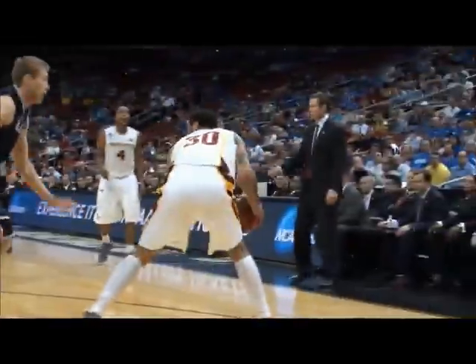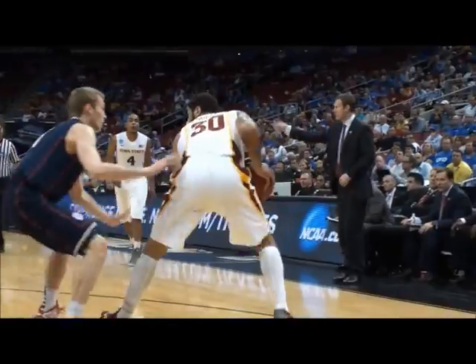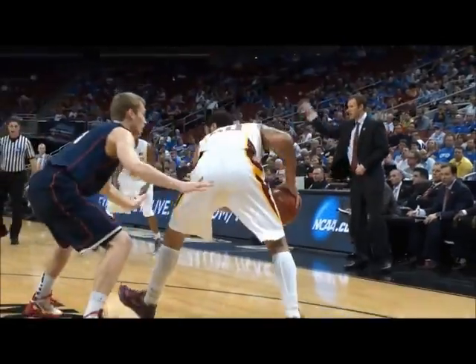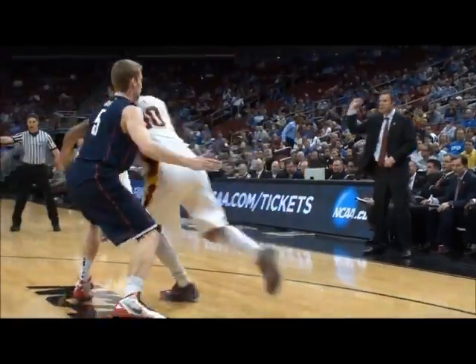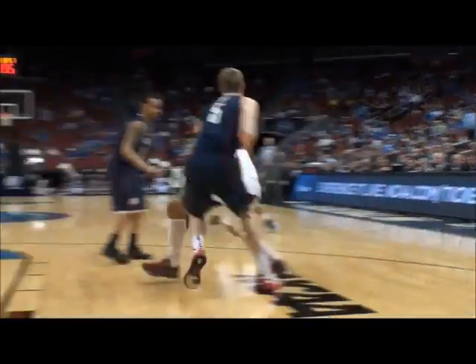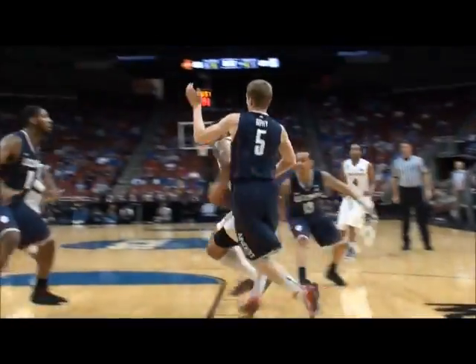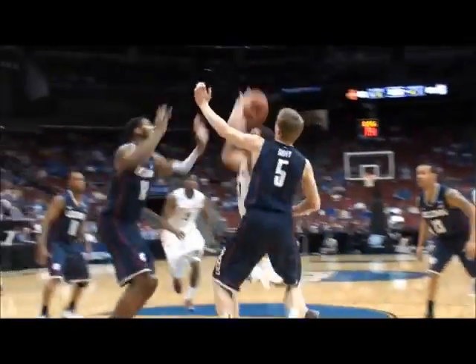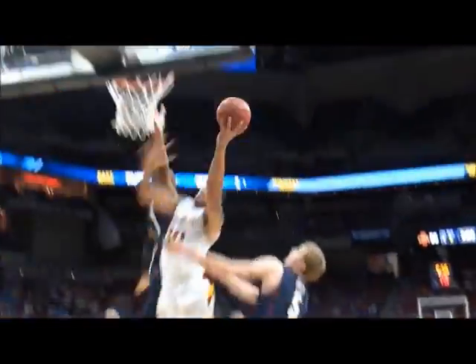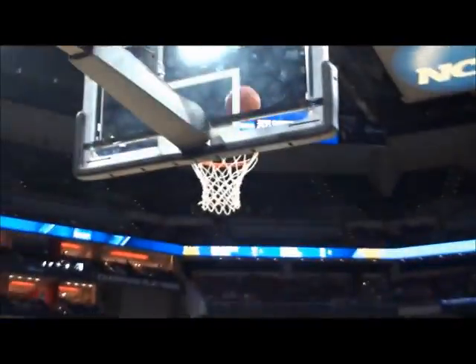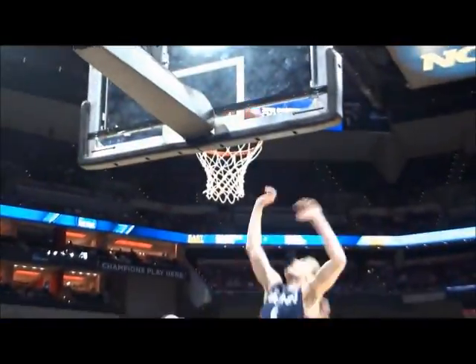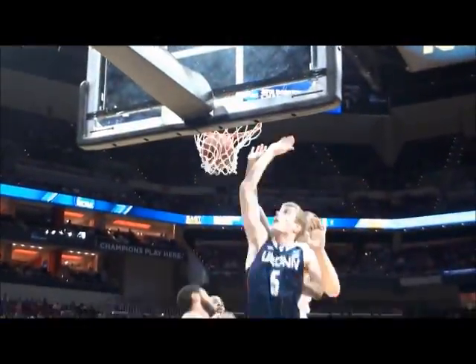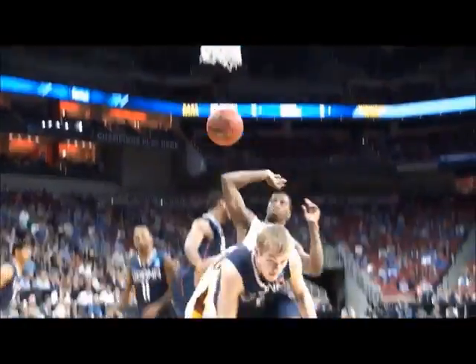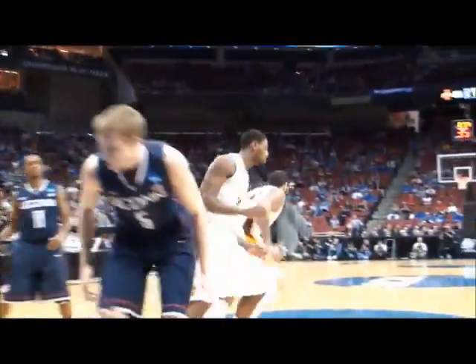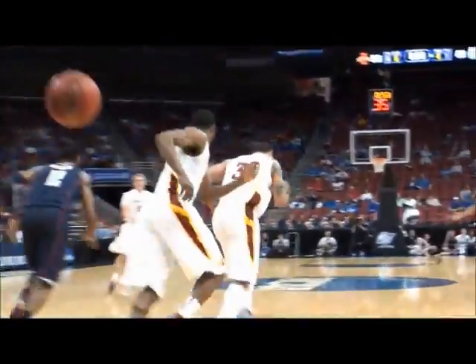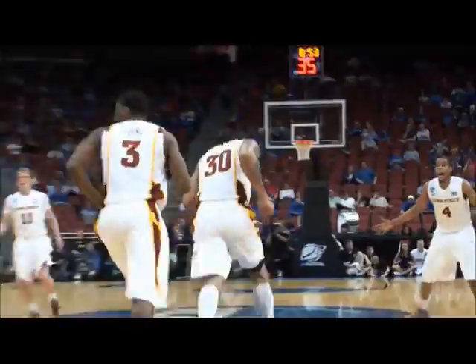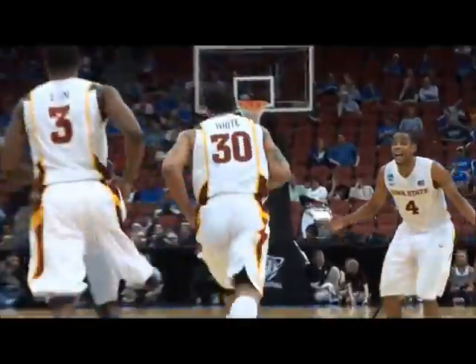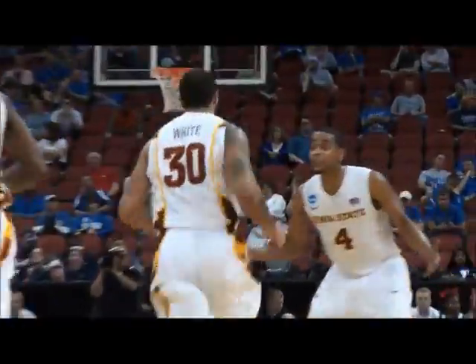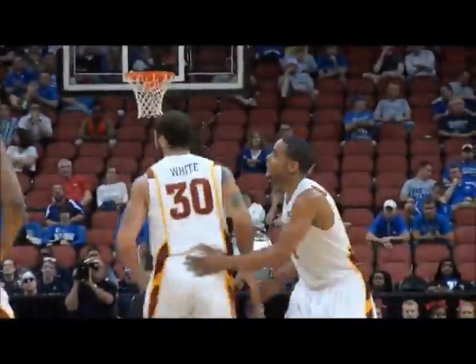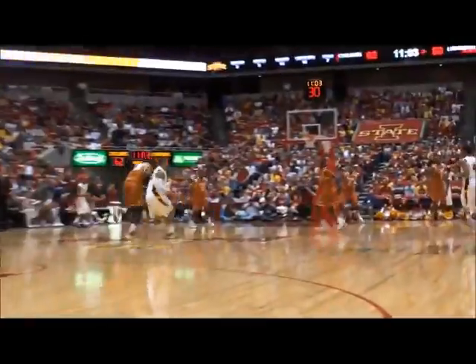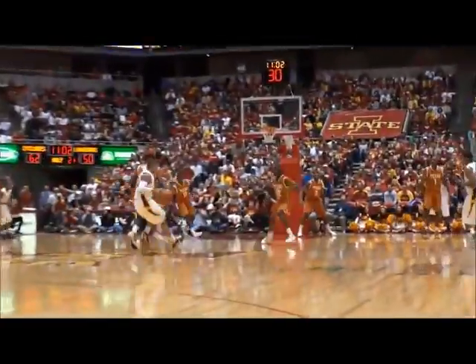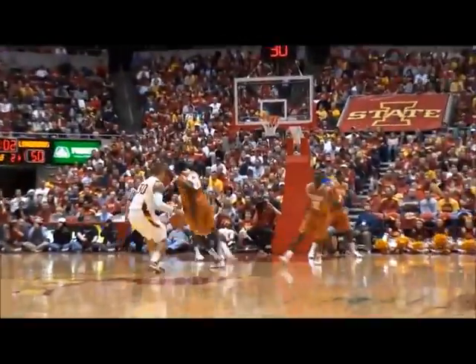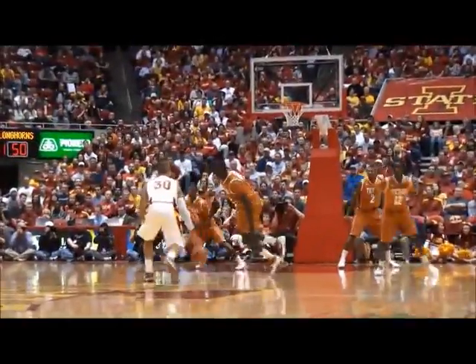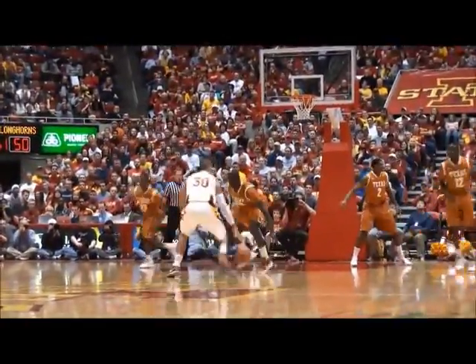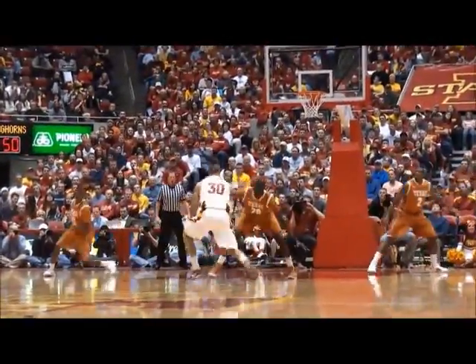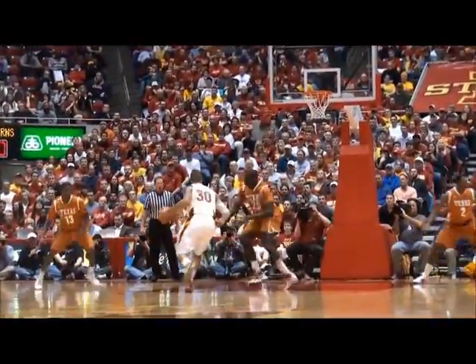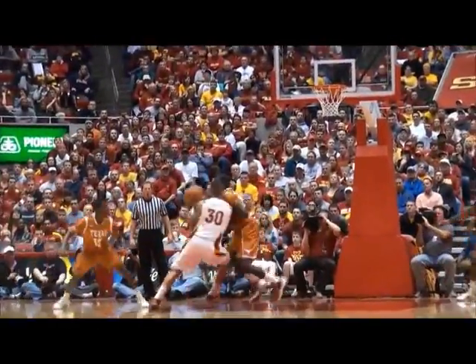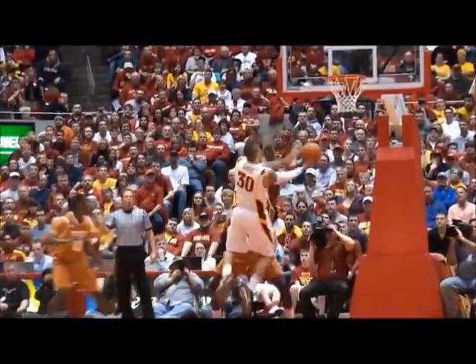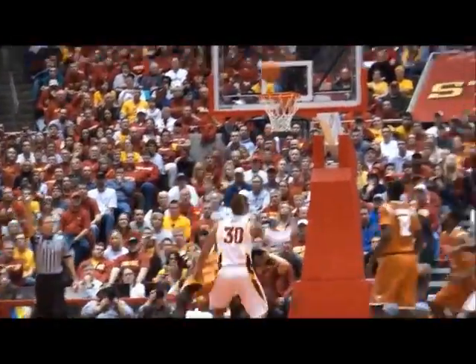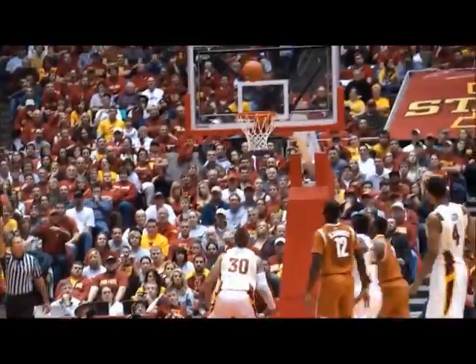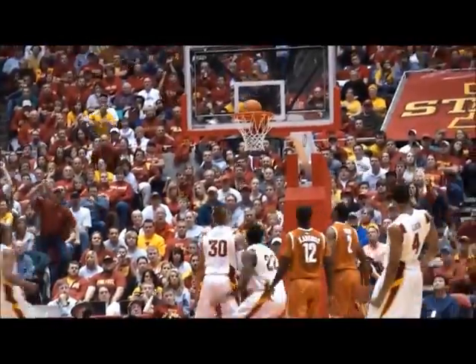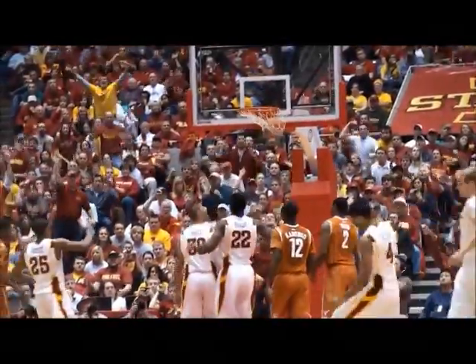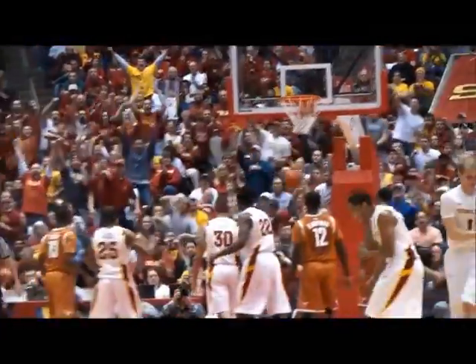Get it to Royce, left baseline. Five reaching in there on him. And Royce drives and scoops it up and in with the left hand — he just went right through the contact. Here goes Royce, trying to blow by him with the dribble. Royce on the drive, into the paint, tough scoop, and it rims in!